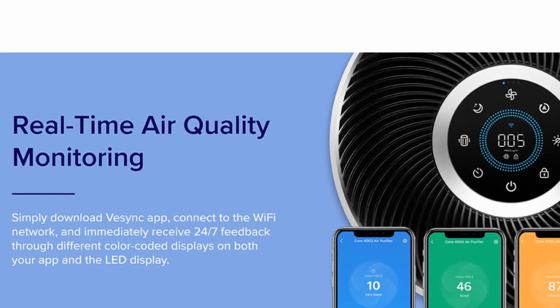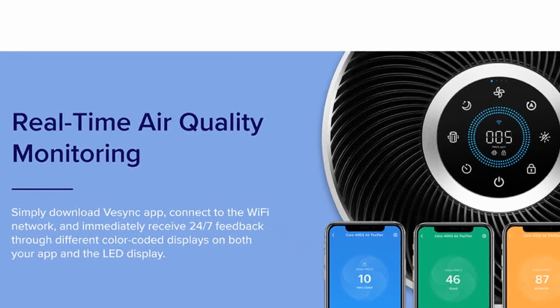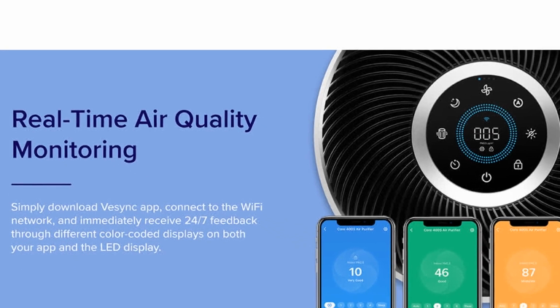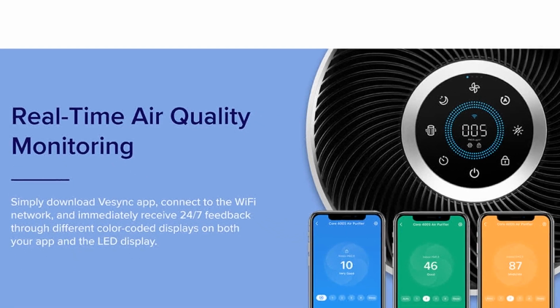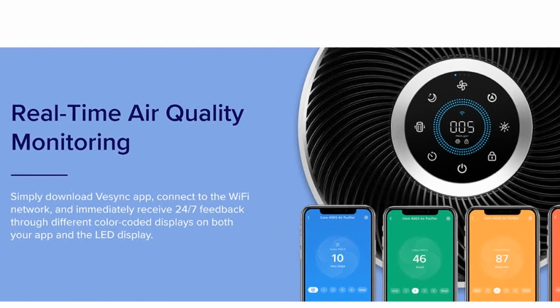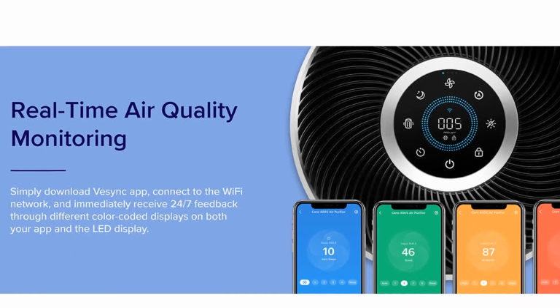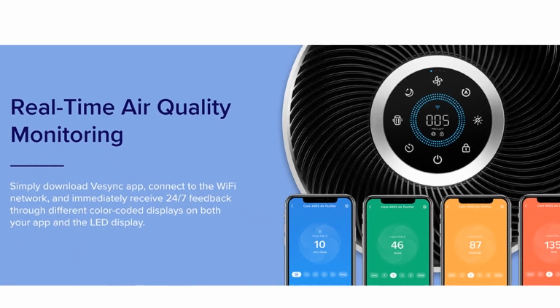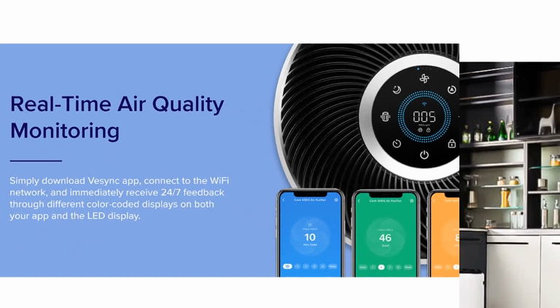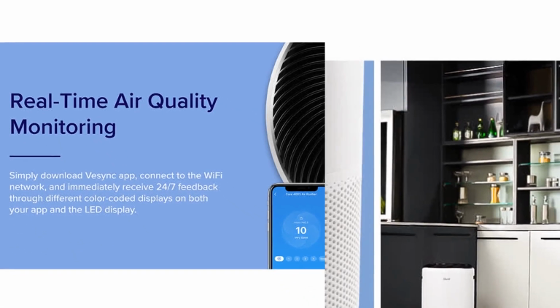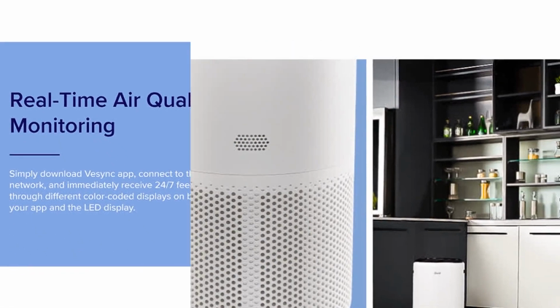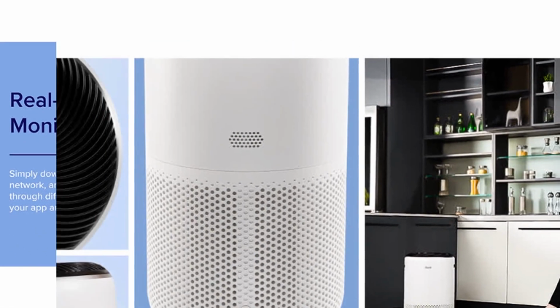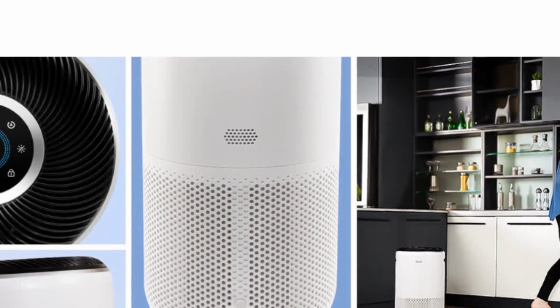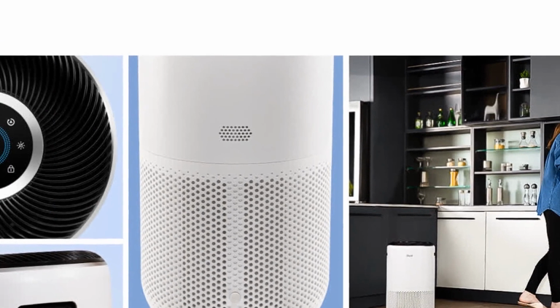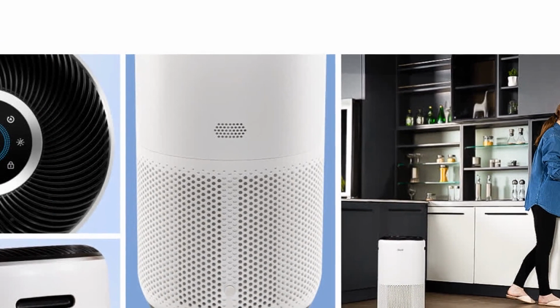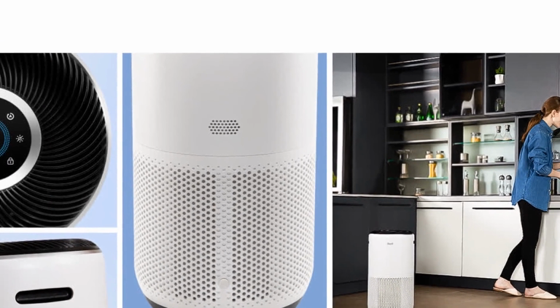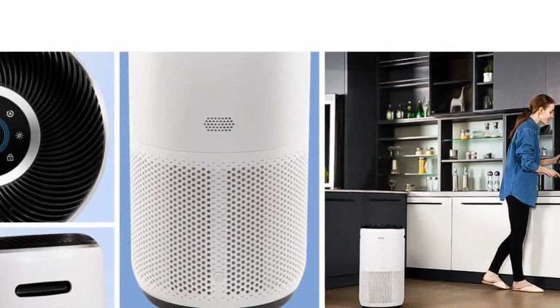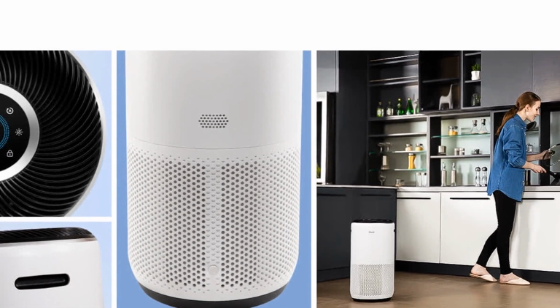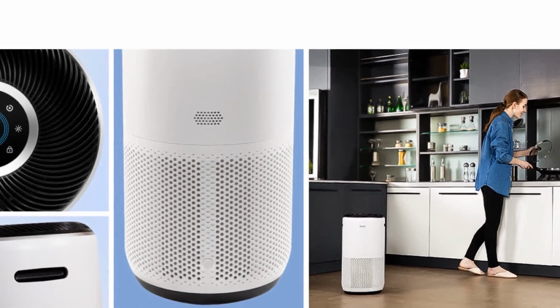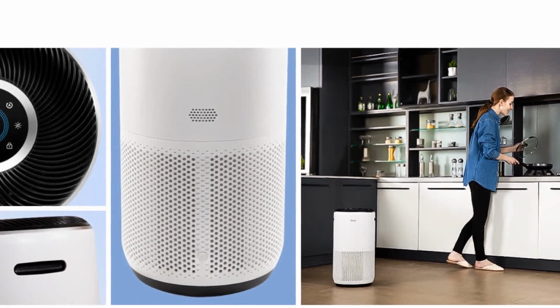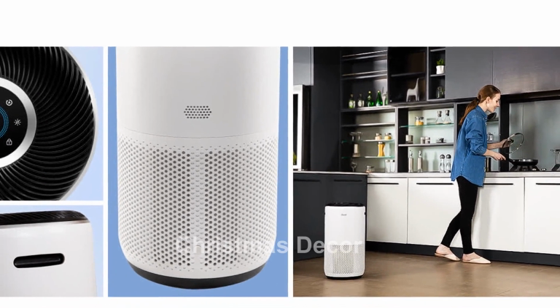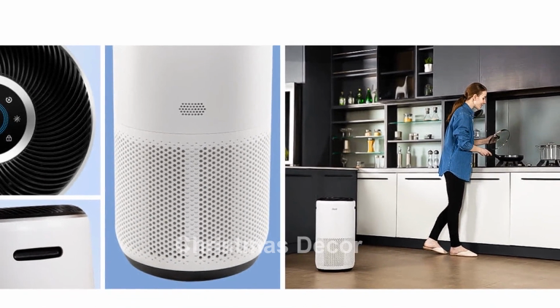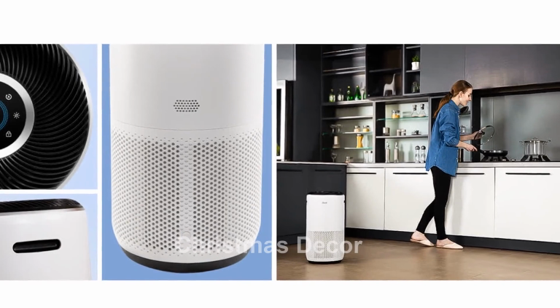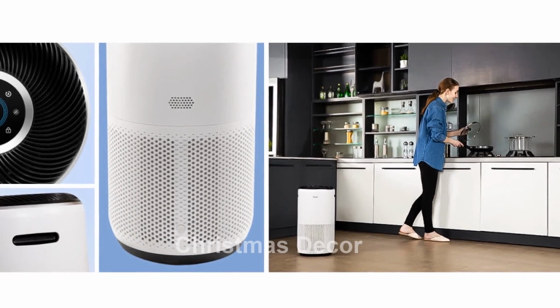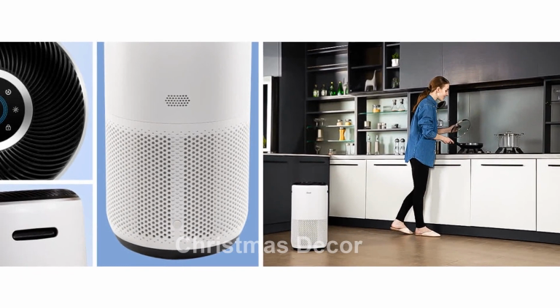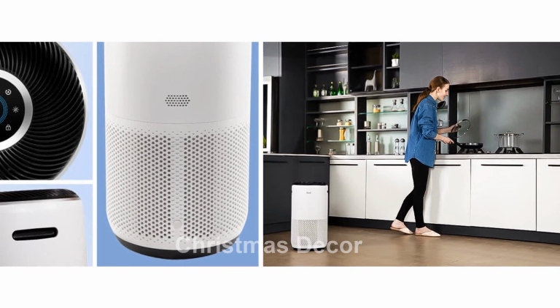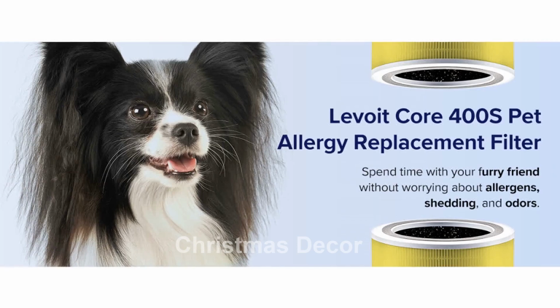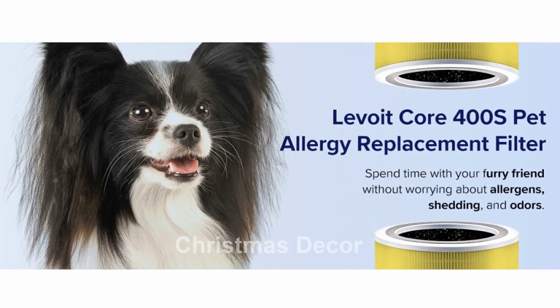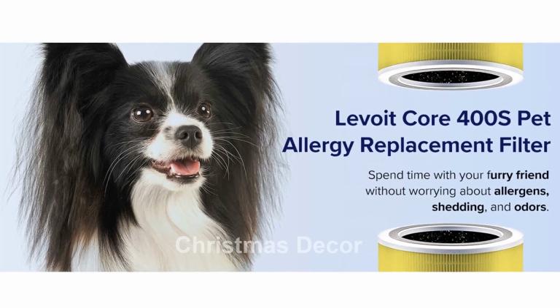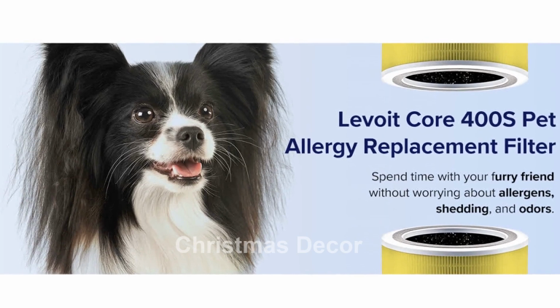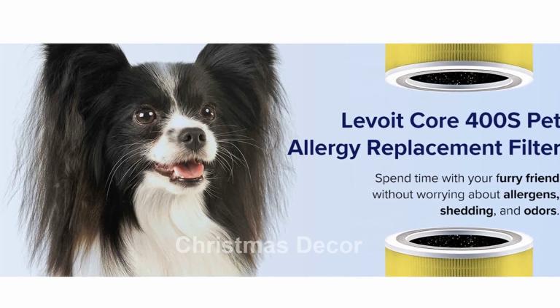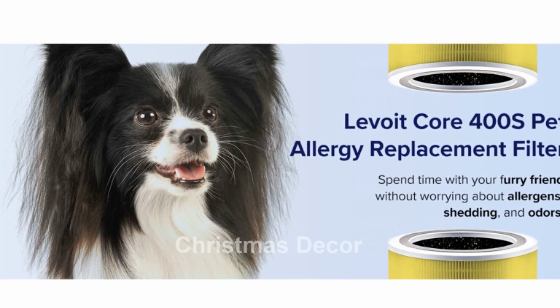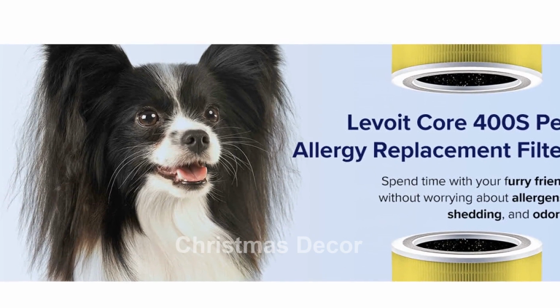One of the standout features of the Core 400S is its whisper-level quiet operation. With sleep mode, you can enjoy a peaceful night's sleep as the purifier operates at its lowest fan speed, emitting only 24 decibels of sound. It's as quiet as falling leaves.